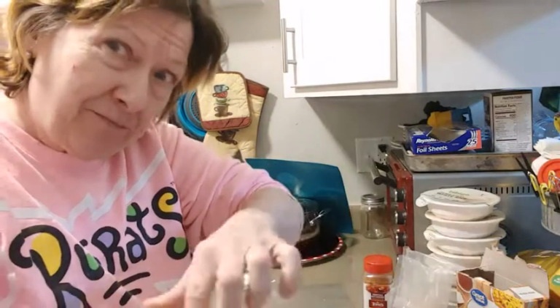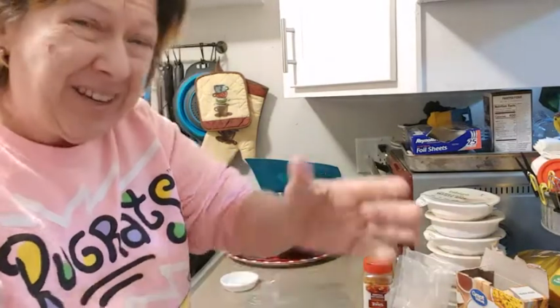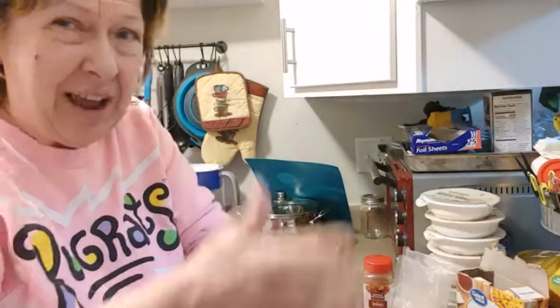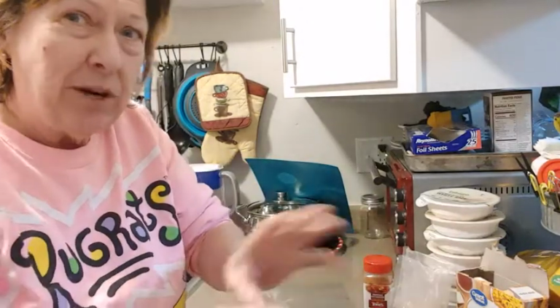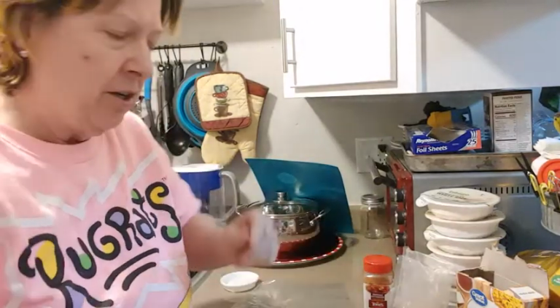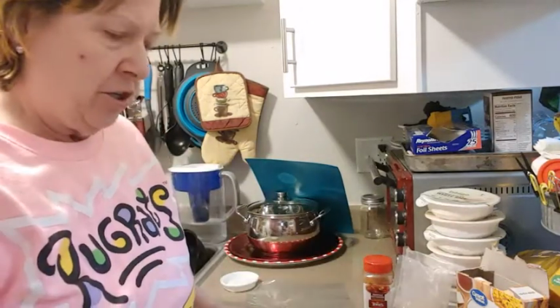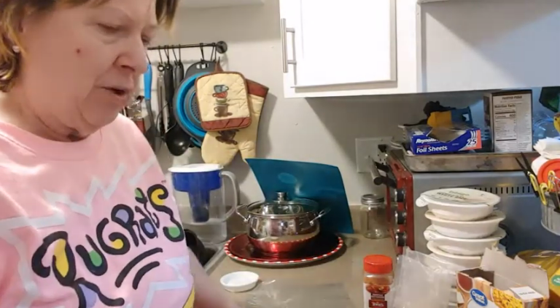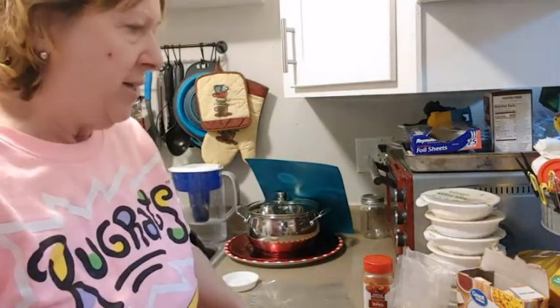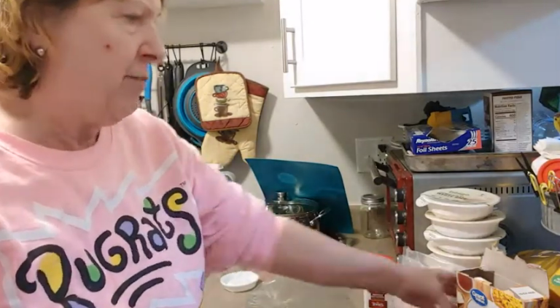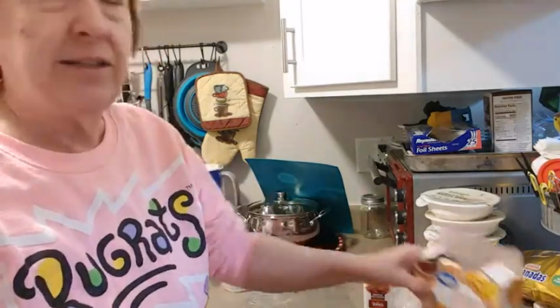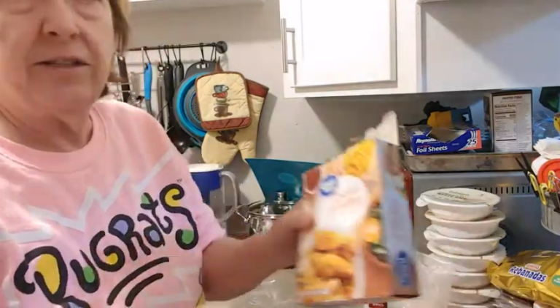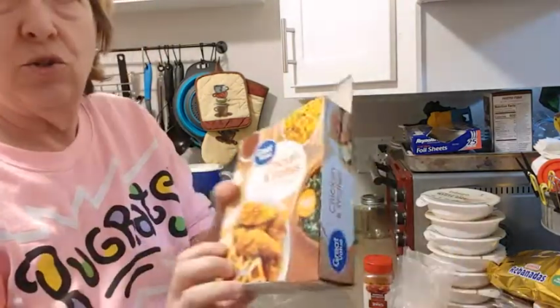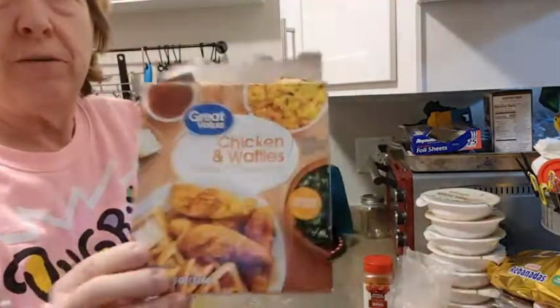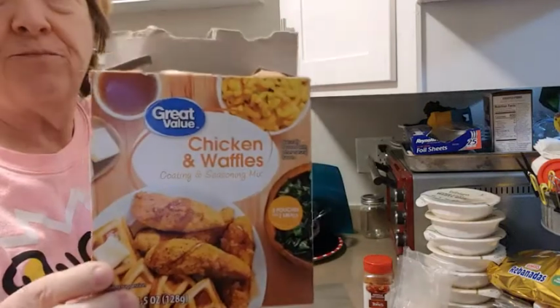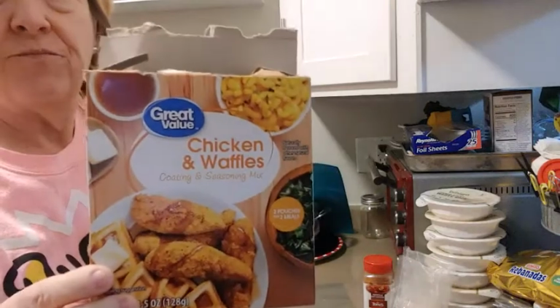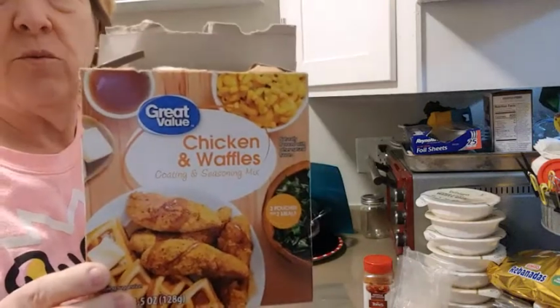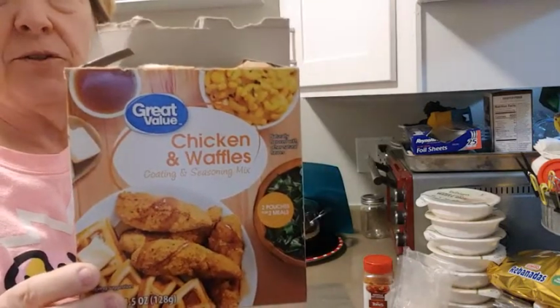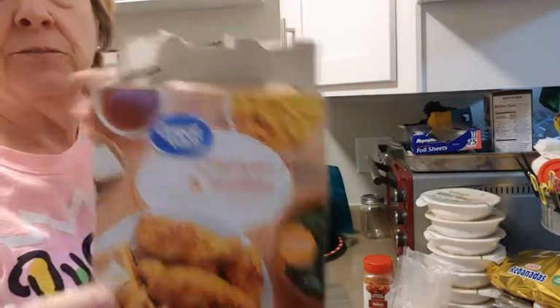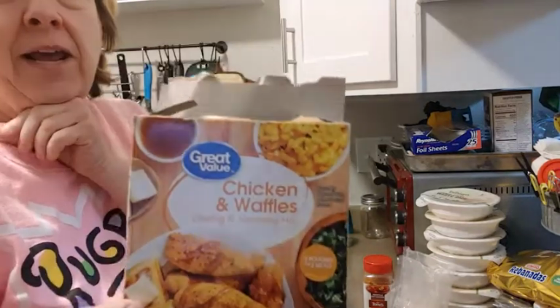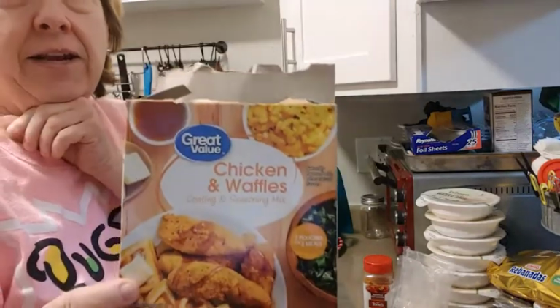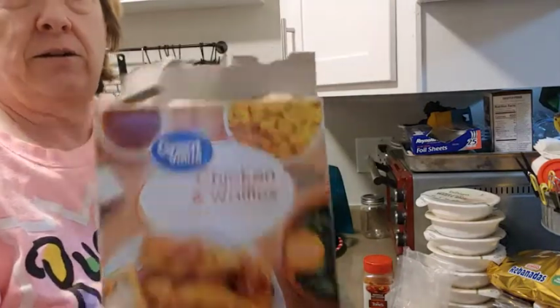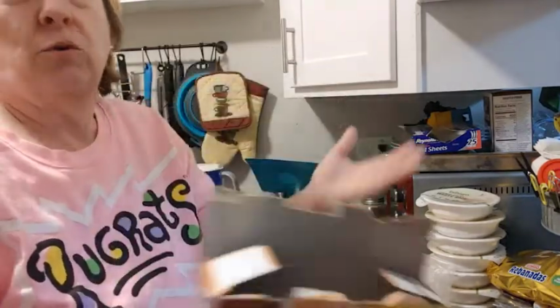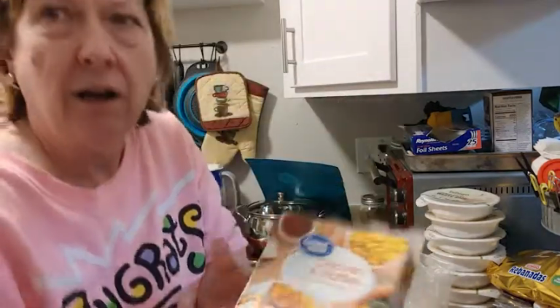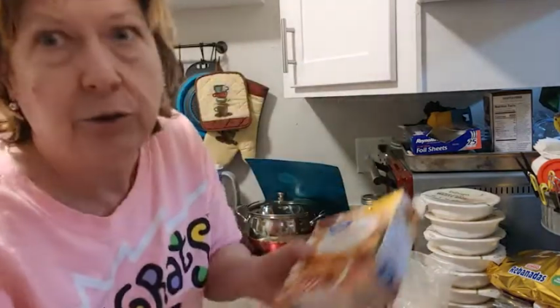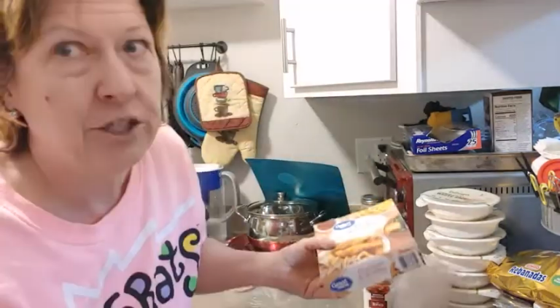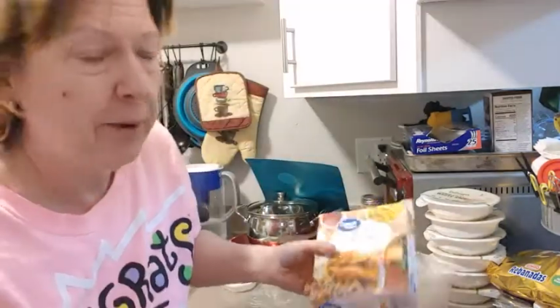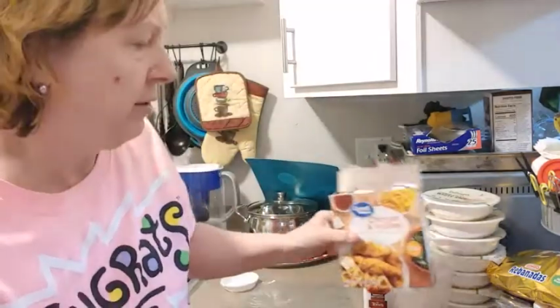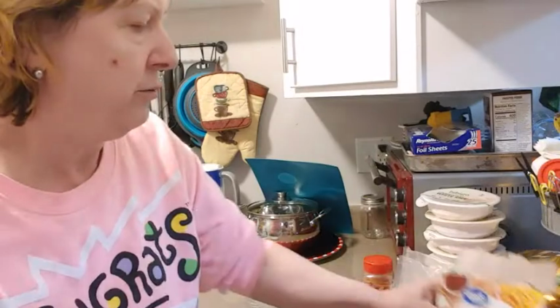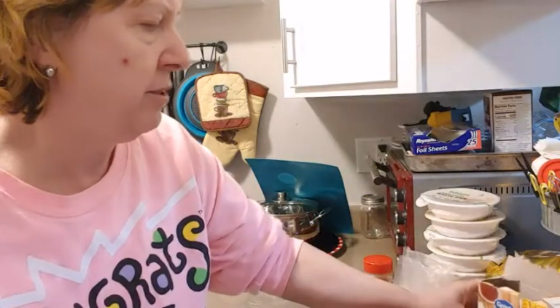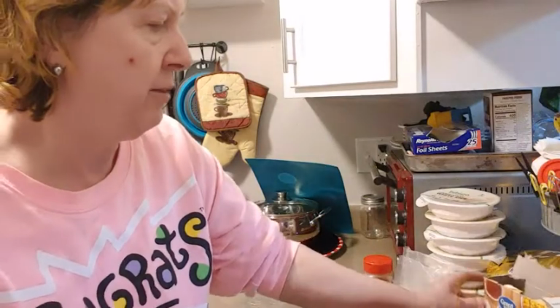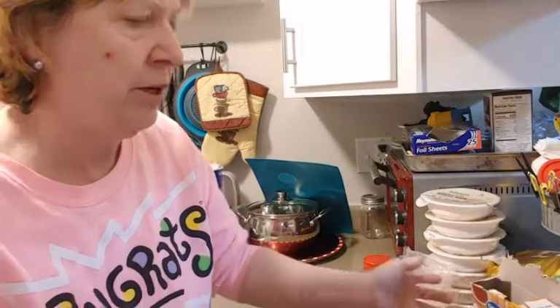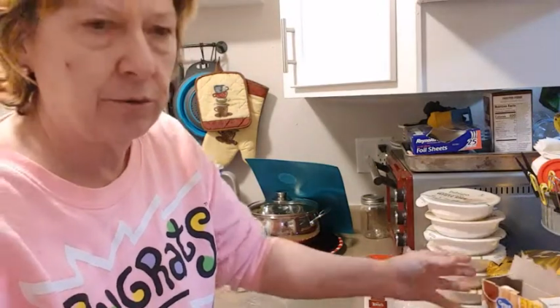I happened to see this chicken and waffles seasoning in the store and I said great, I'll do like a shake-and-bake, which is like what we used to do in the old days.